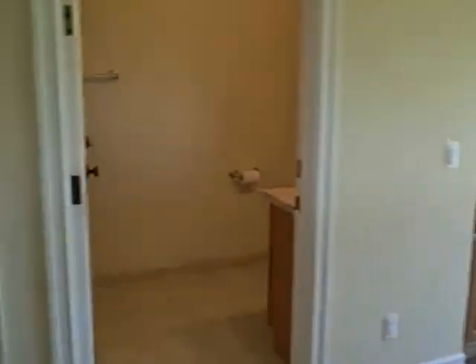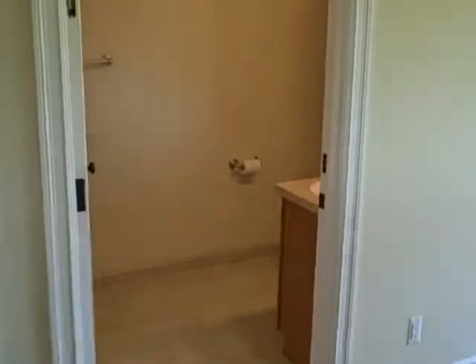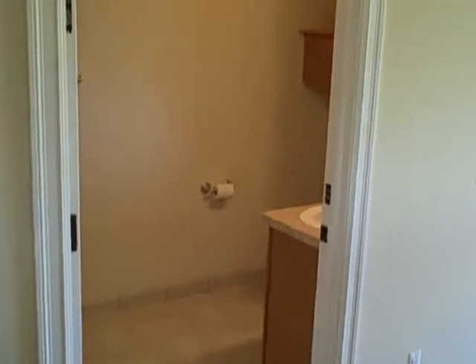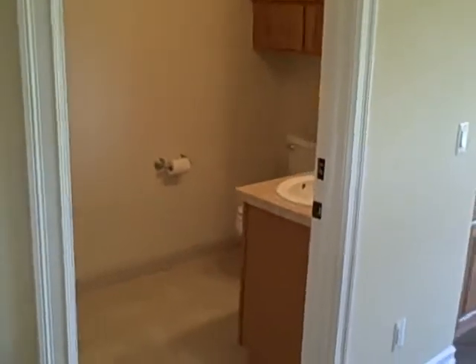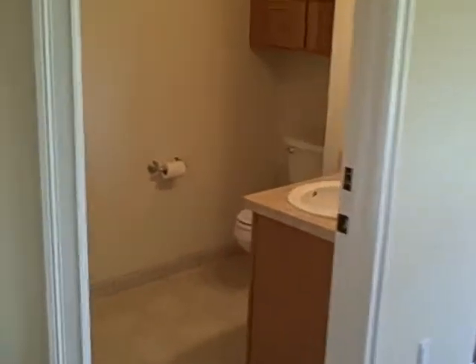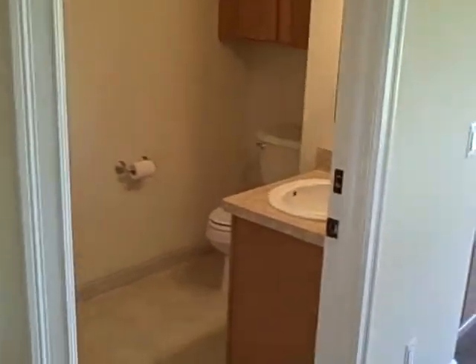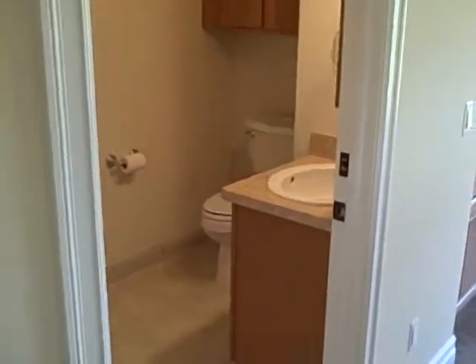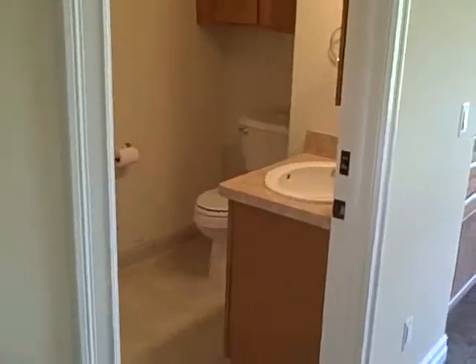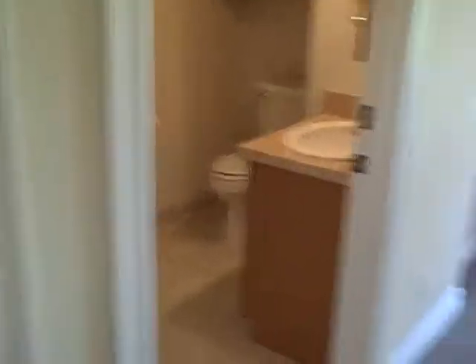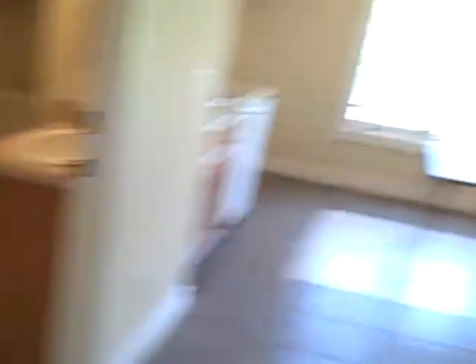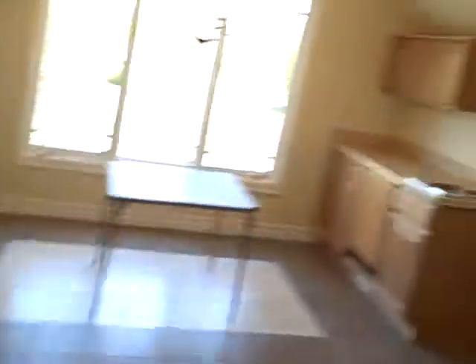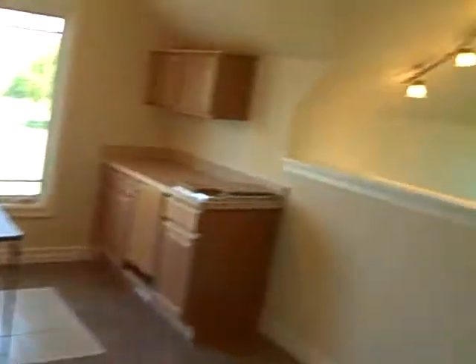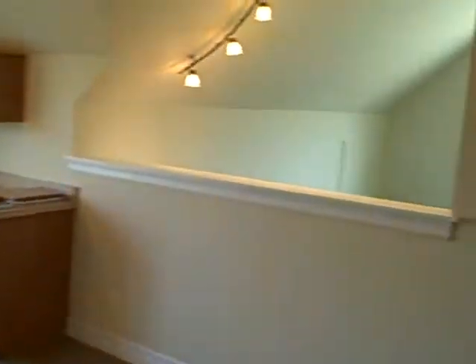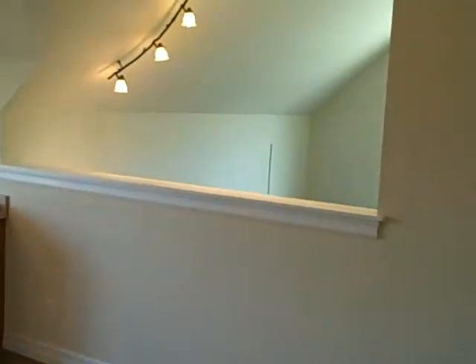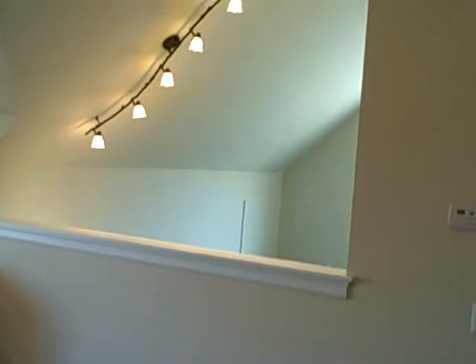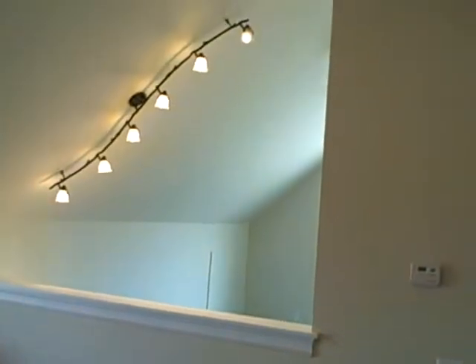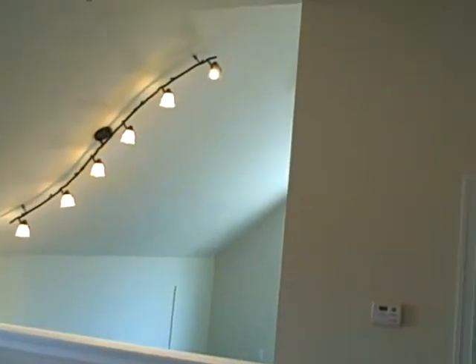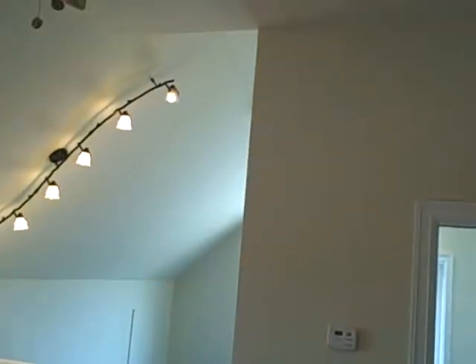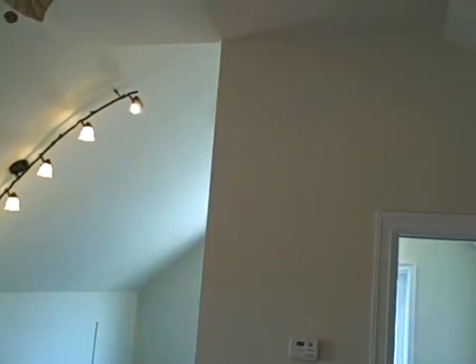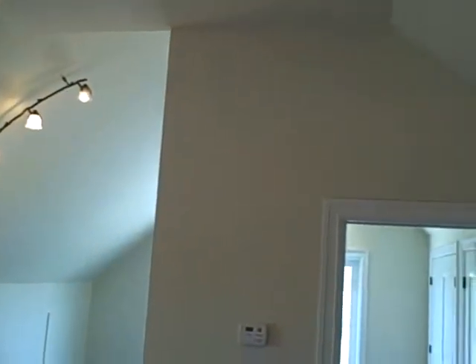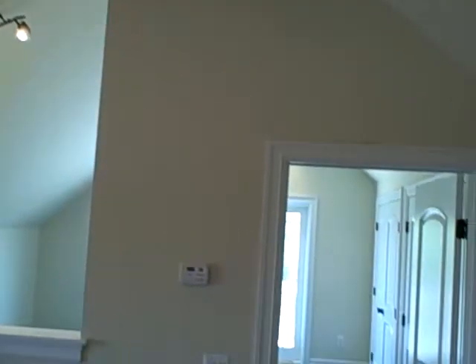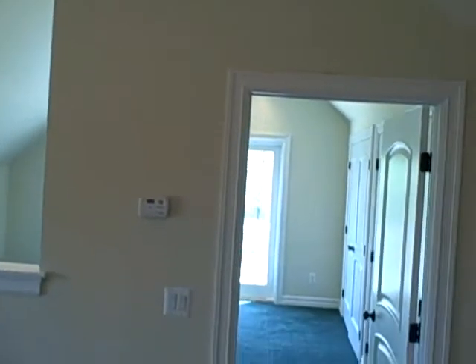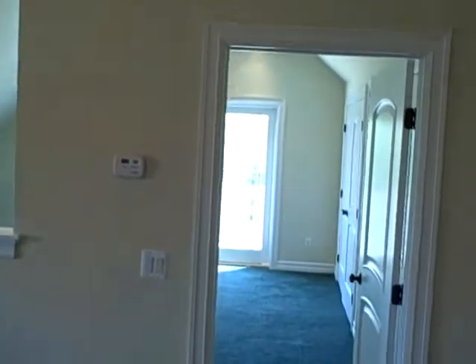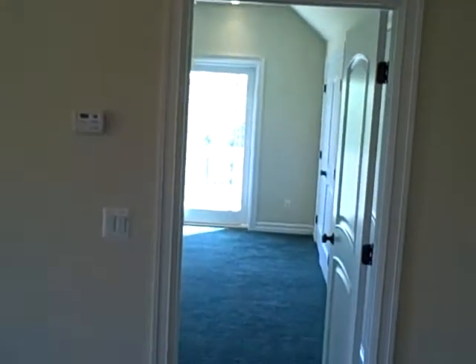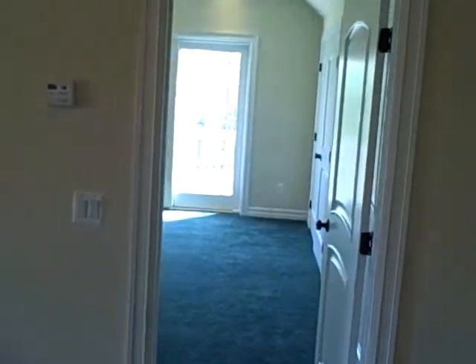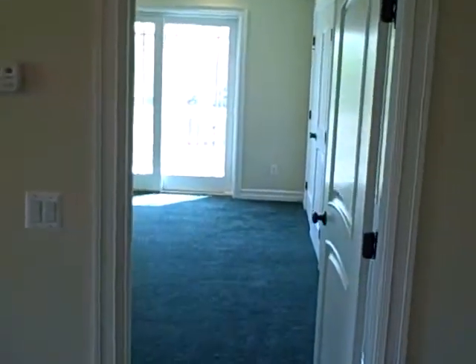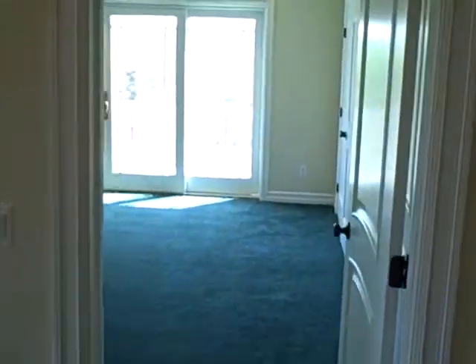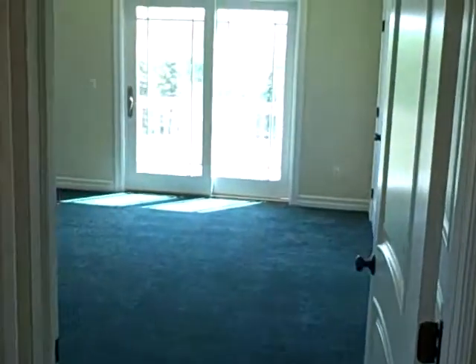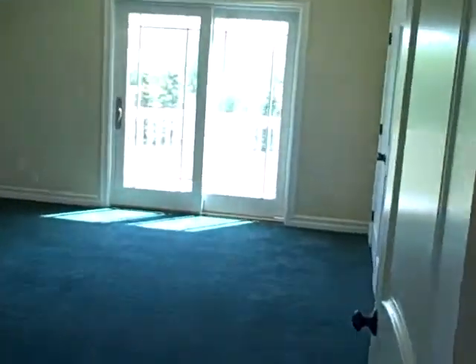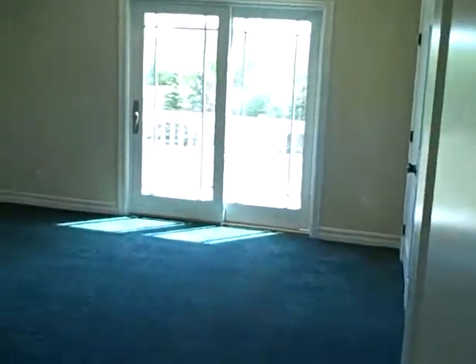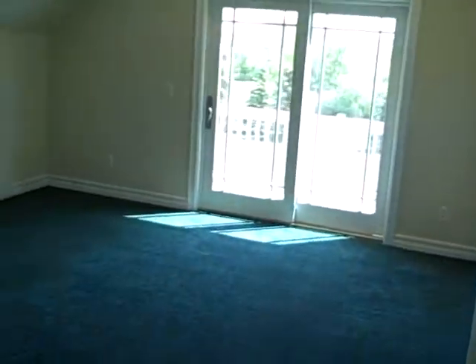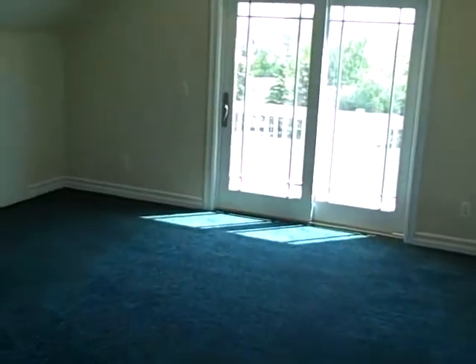There's a full bathroom. And then there's a living area. You can see the beautifully vaulted ceilings in here. This would probably serve also as a bedroom.